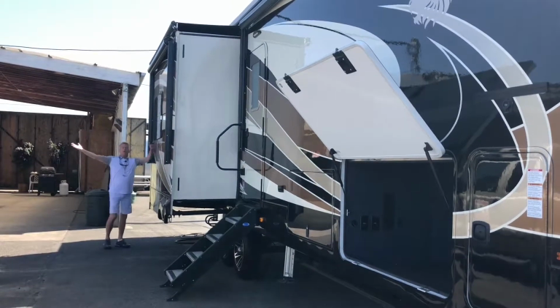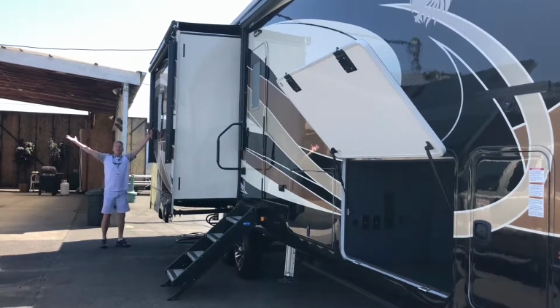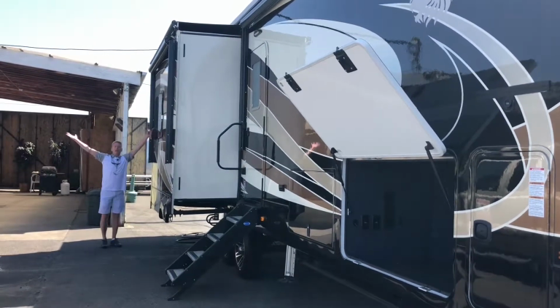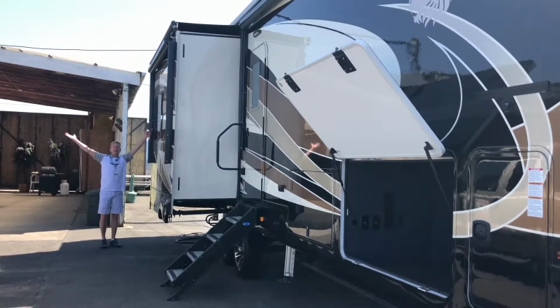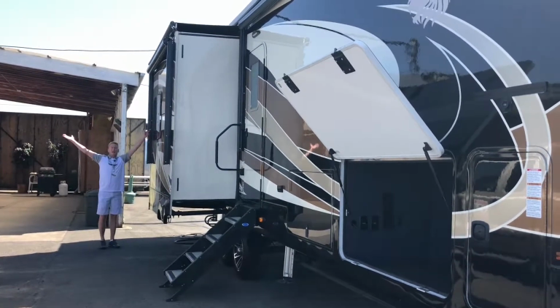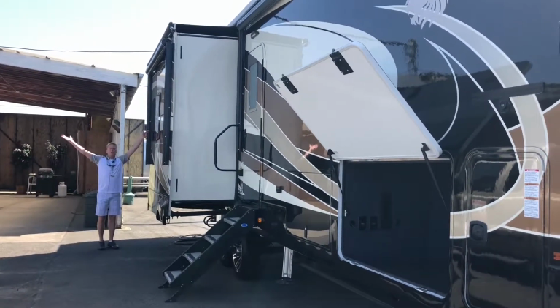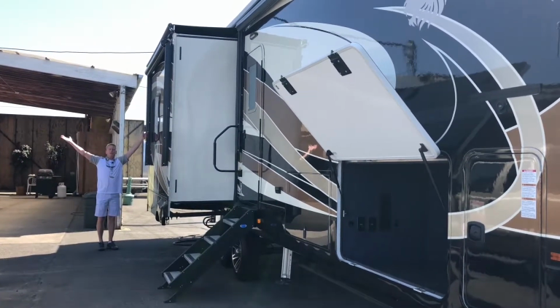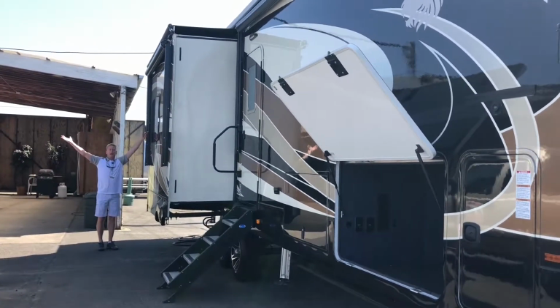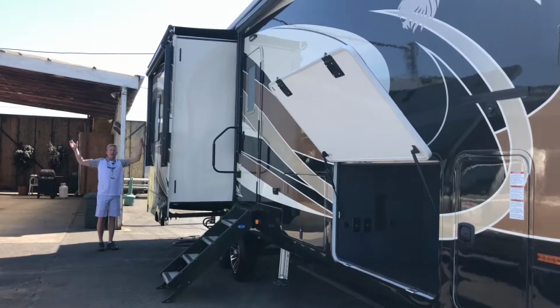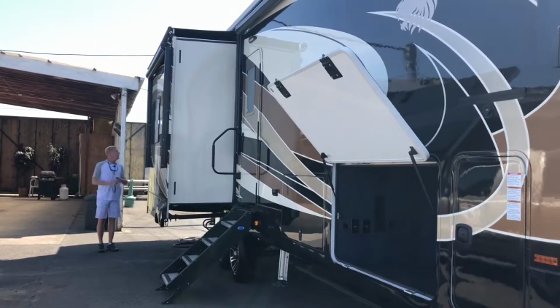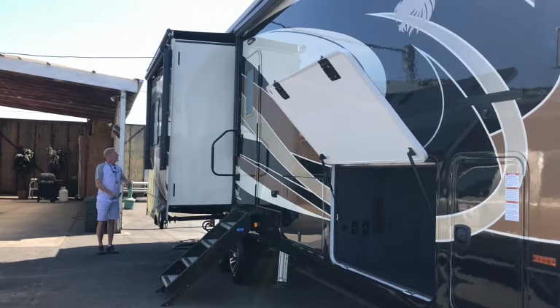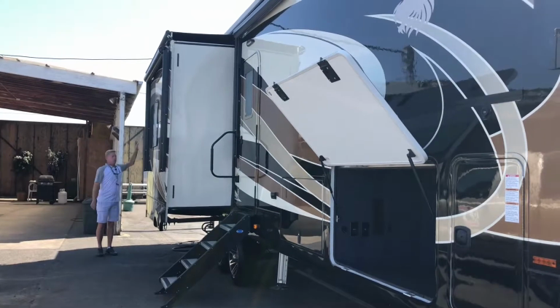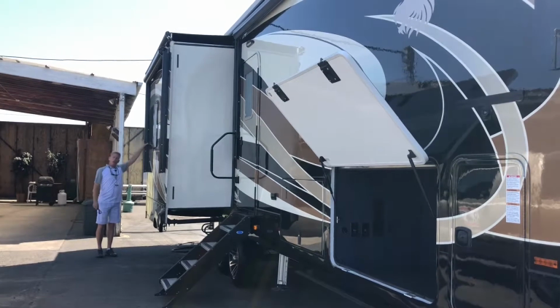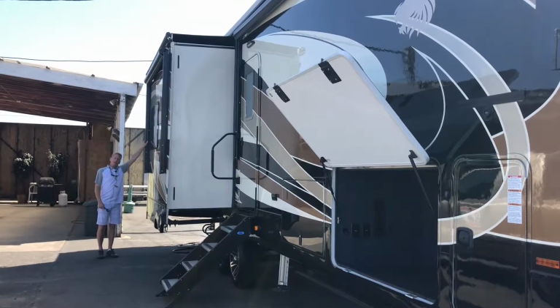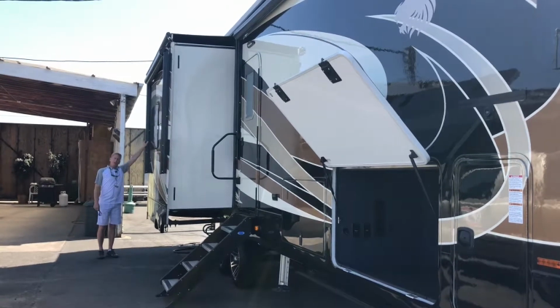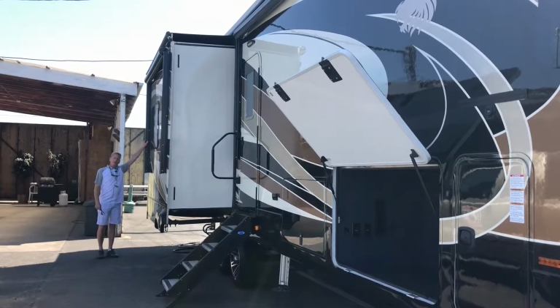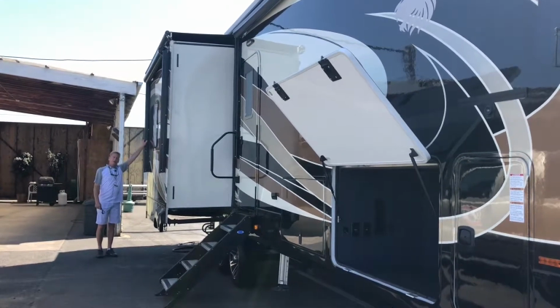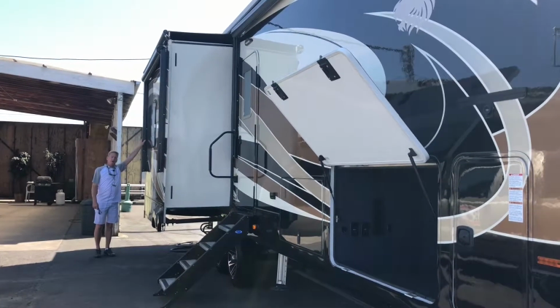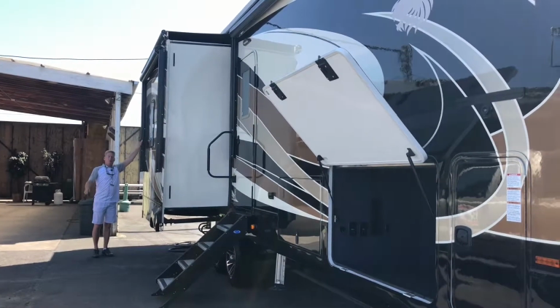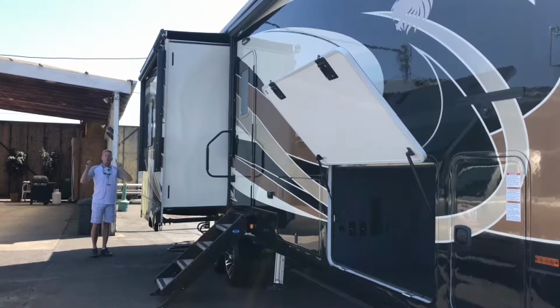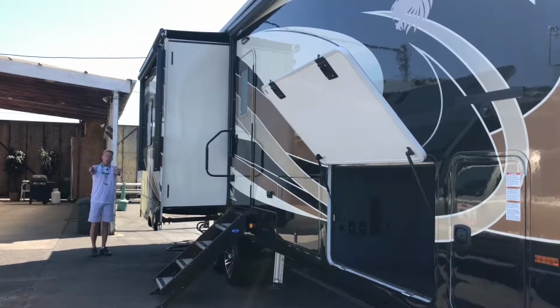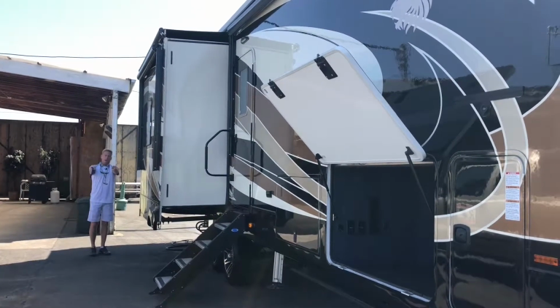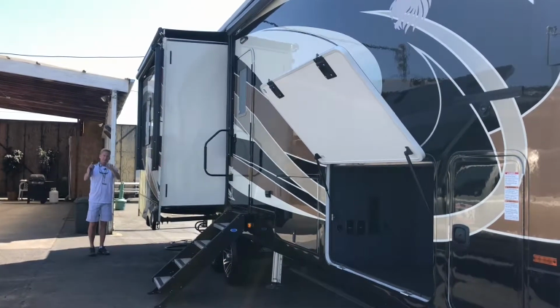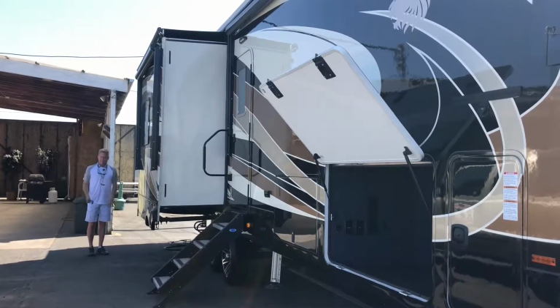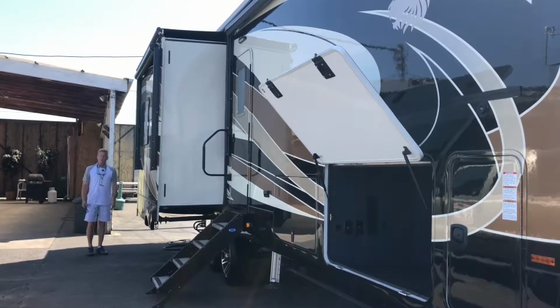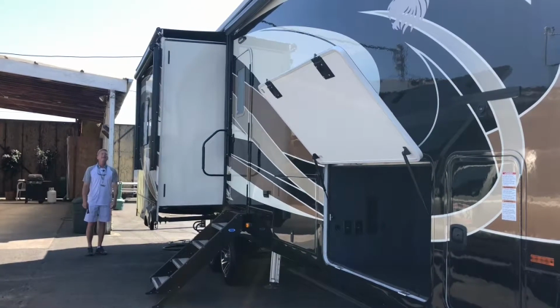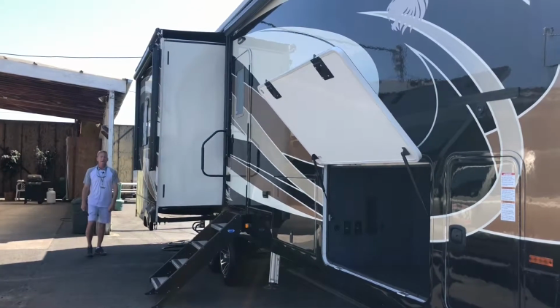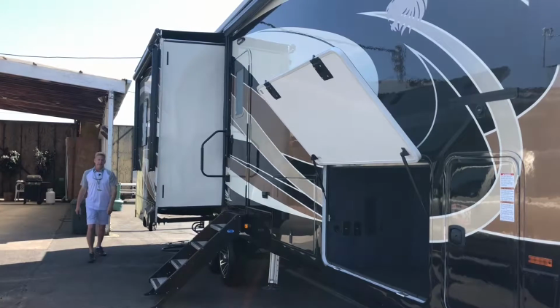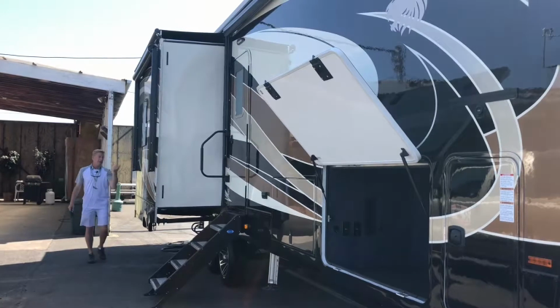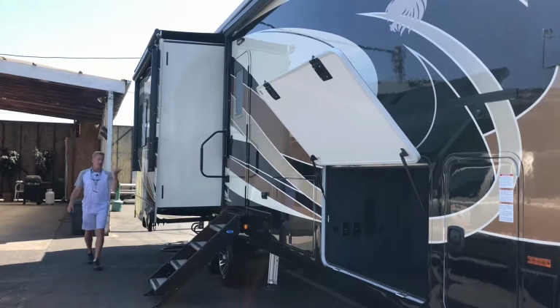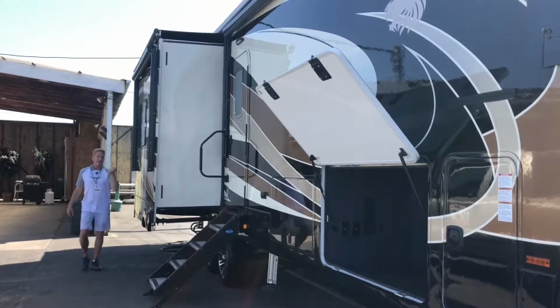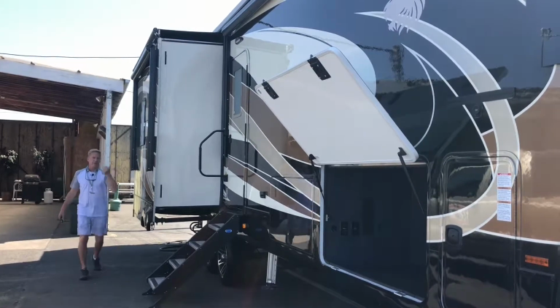This whole side of this trailer turns into a patio. Dual electric awnings all the way around. Push button. Convenient. That's what I like about this trailer.